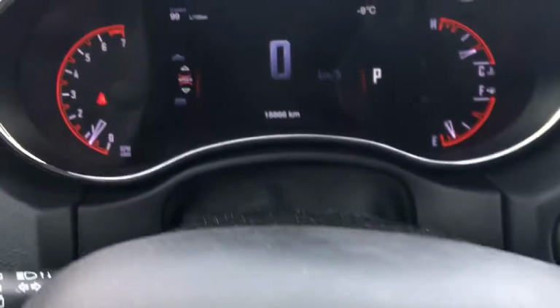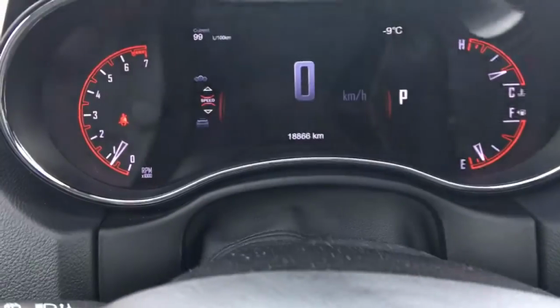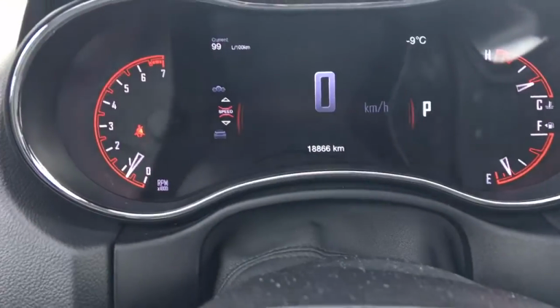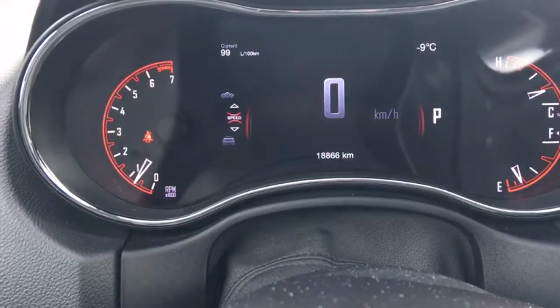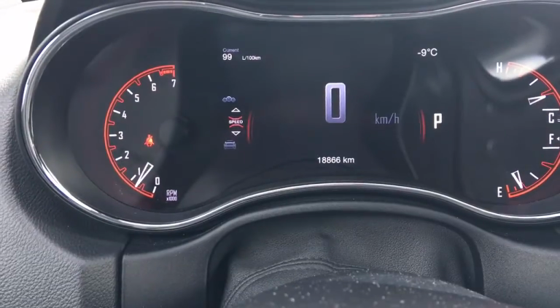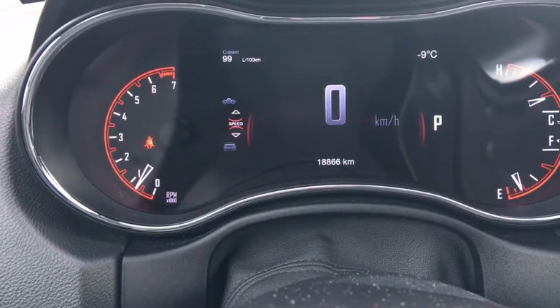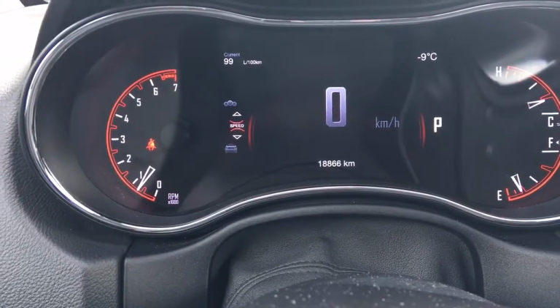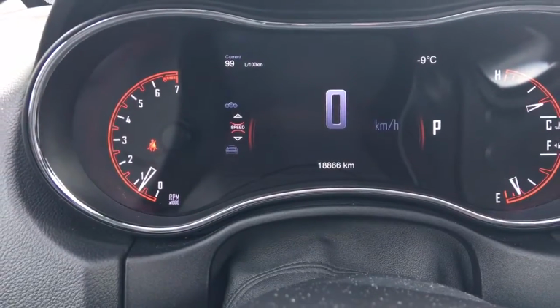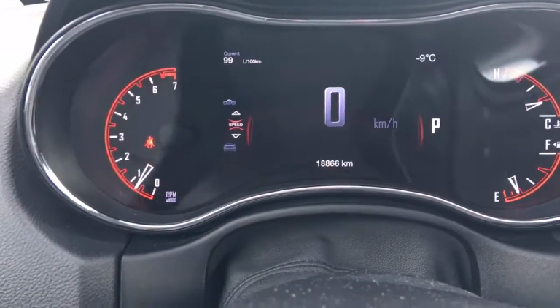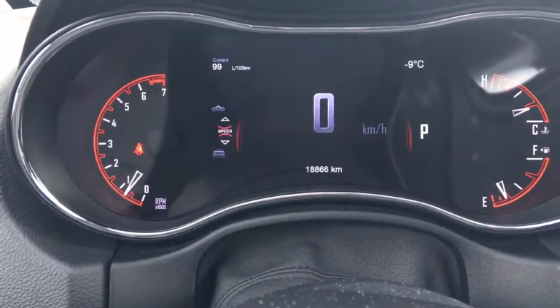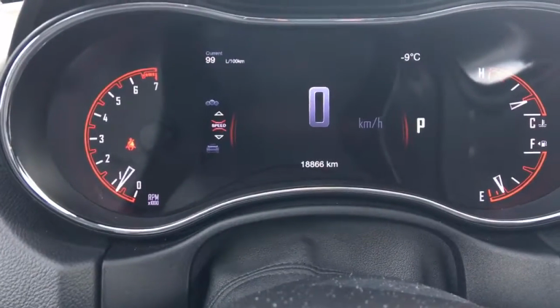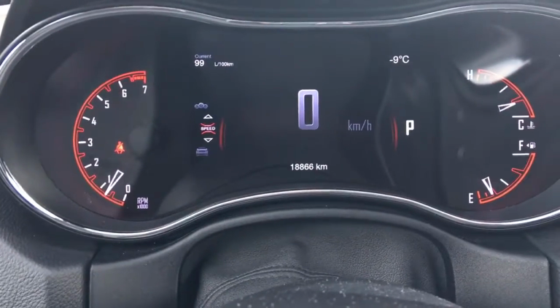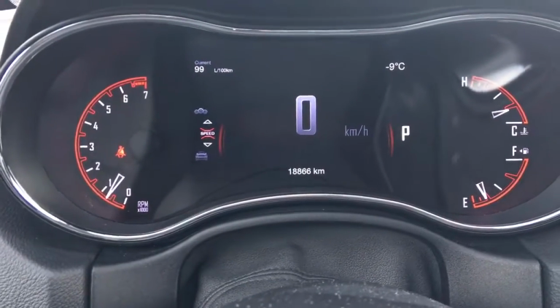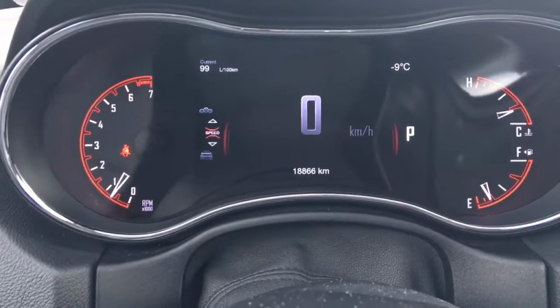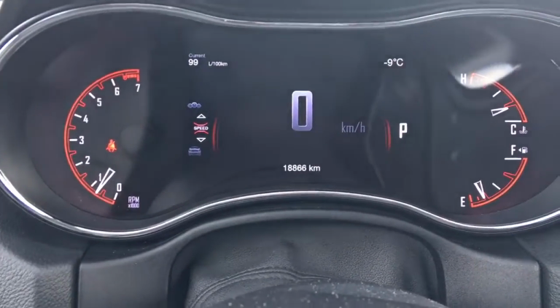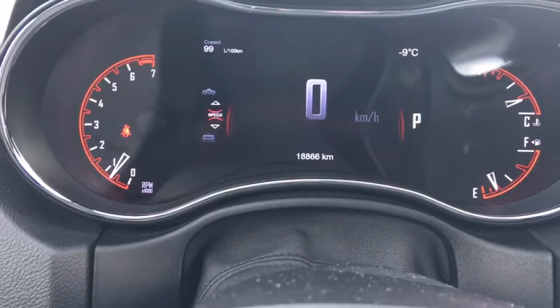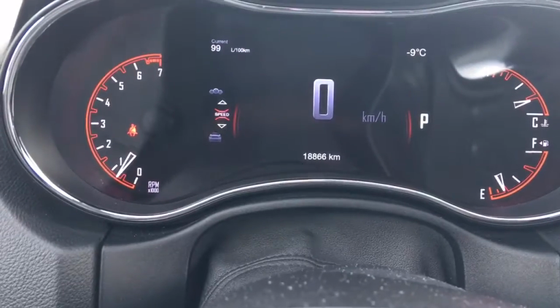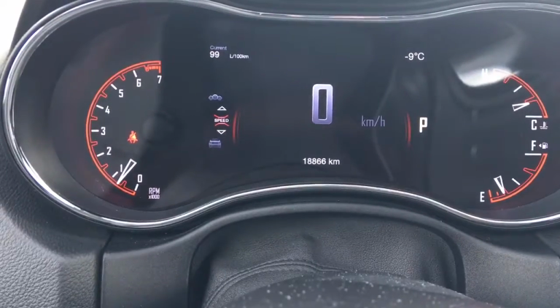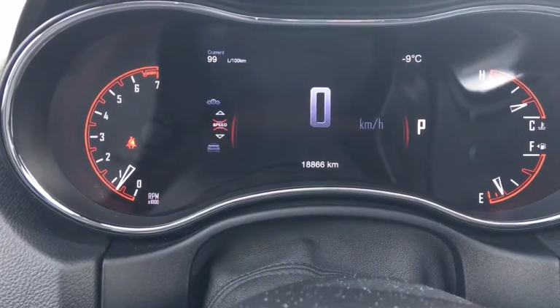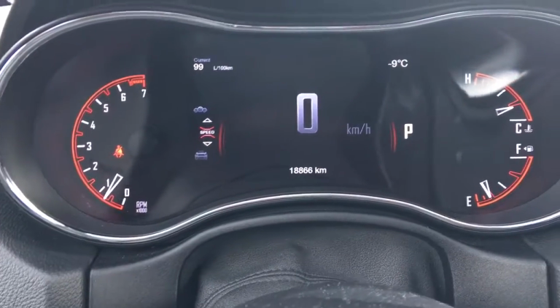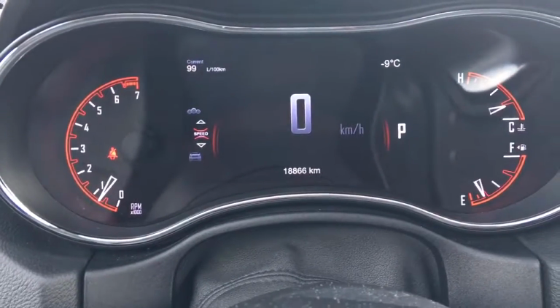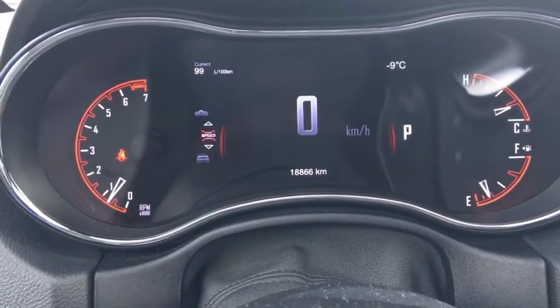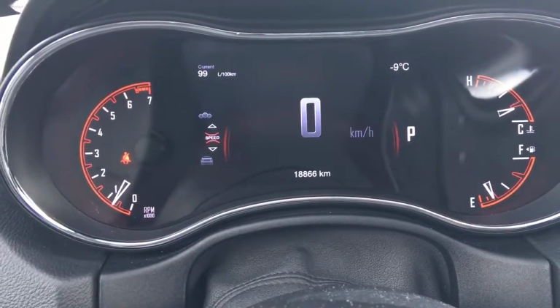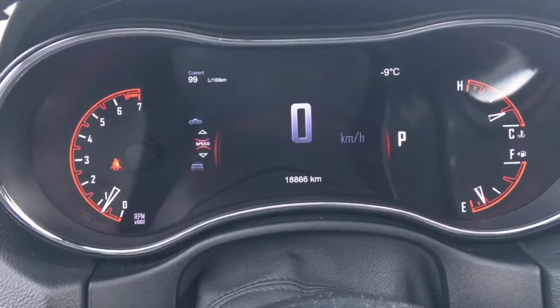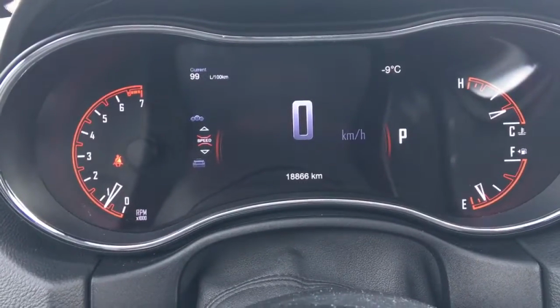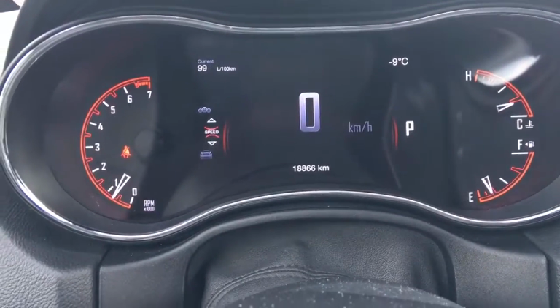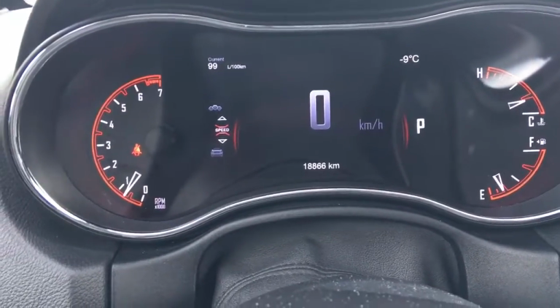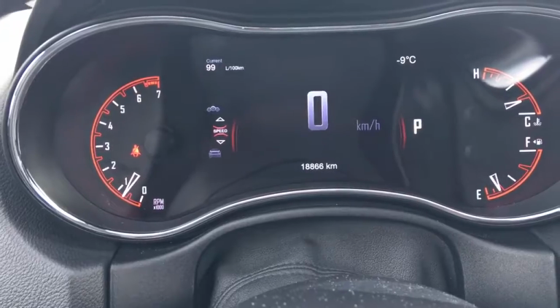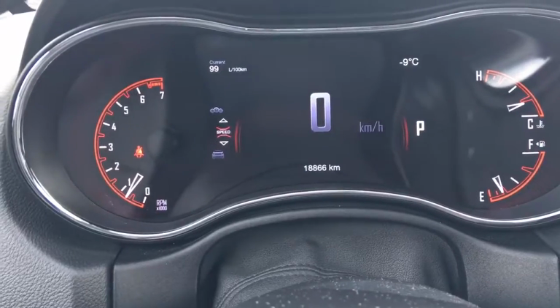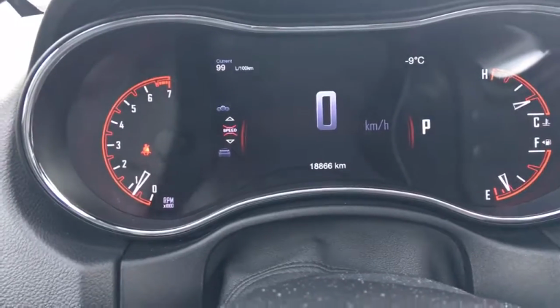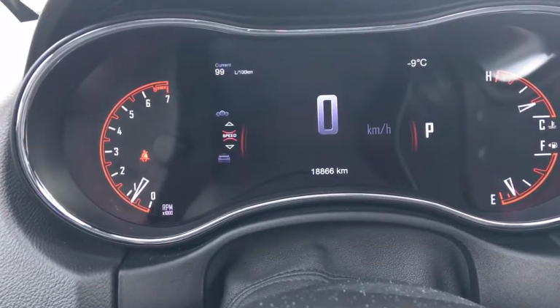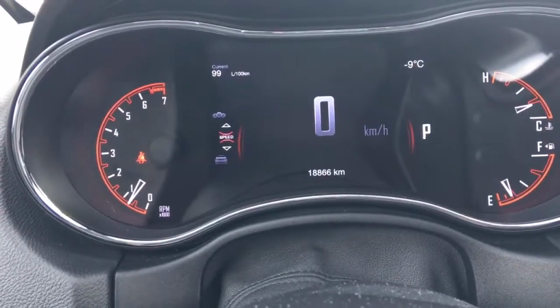Right now the kilometers are sitting at 18,866, so lots of life left in here. Please do speak to one of our finance managers about any extended warranty which you may wish to purchase, just to ensure you are fully covered. We will just flick through the screen here.